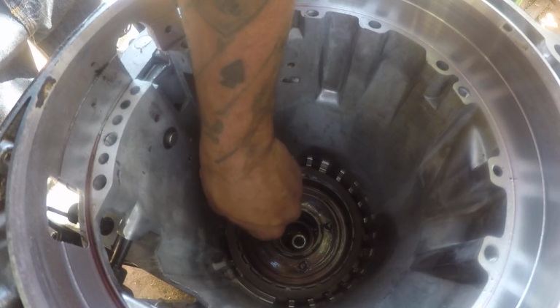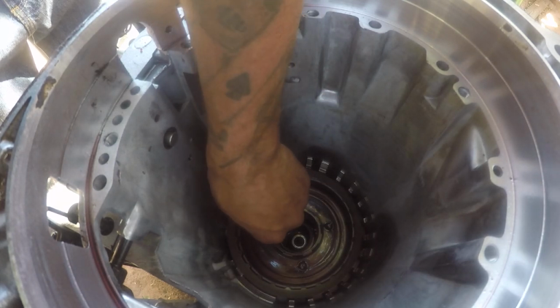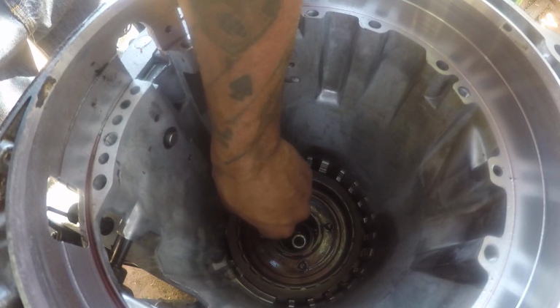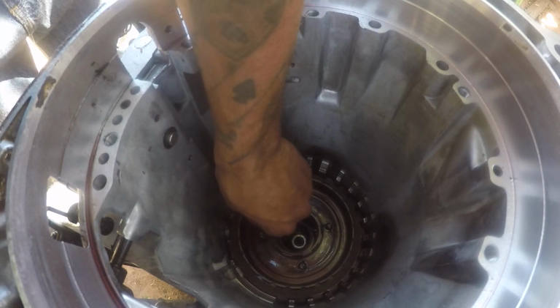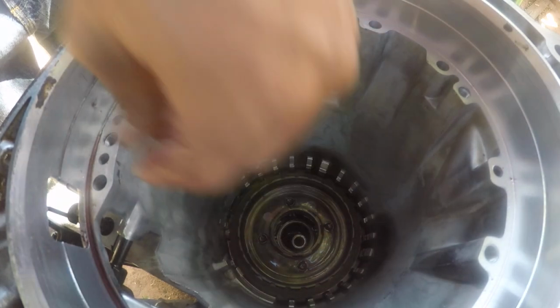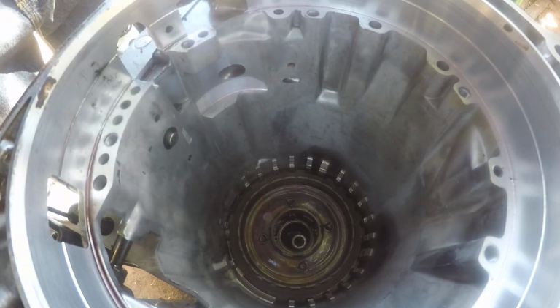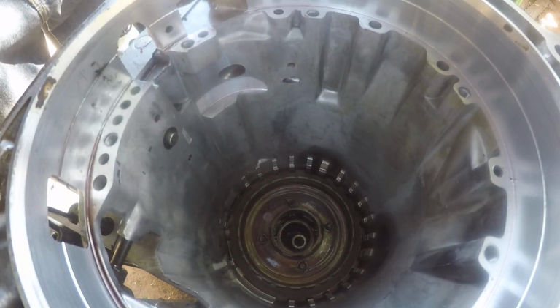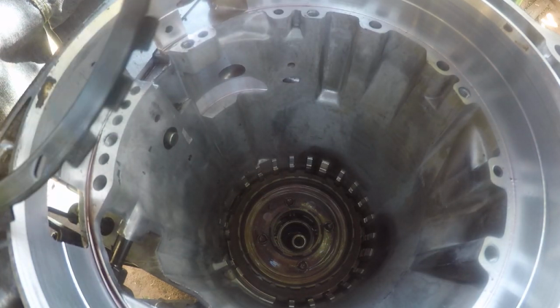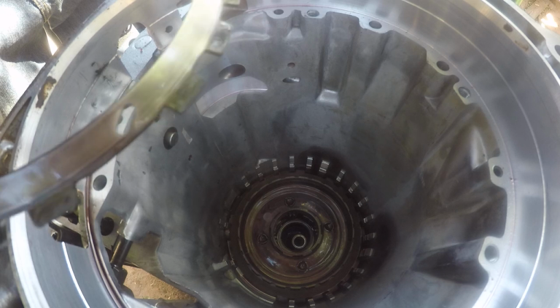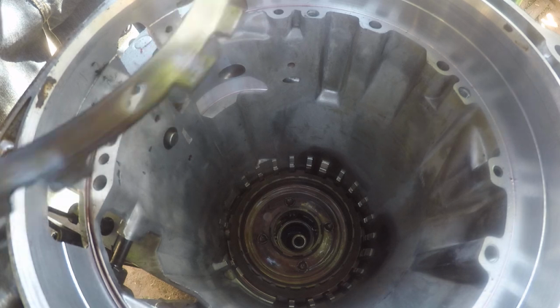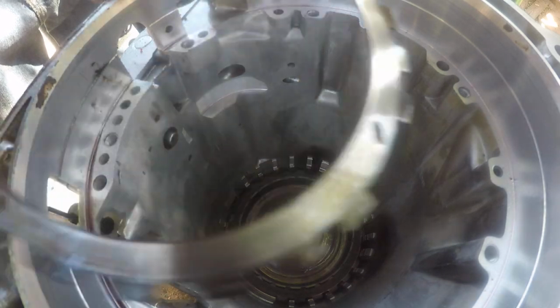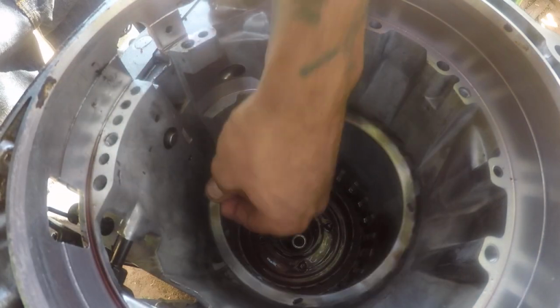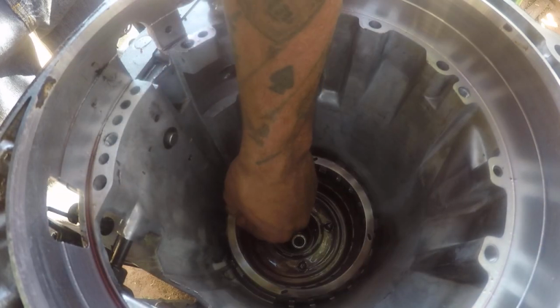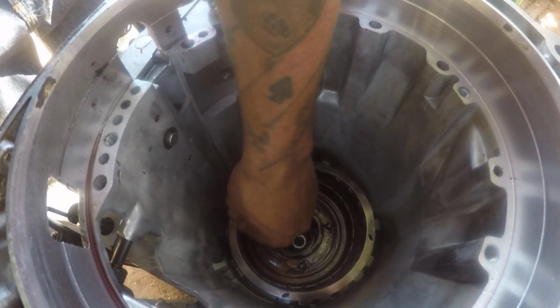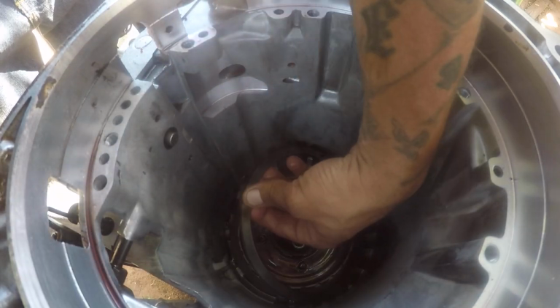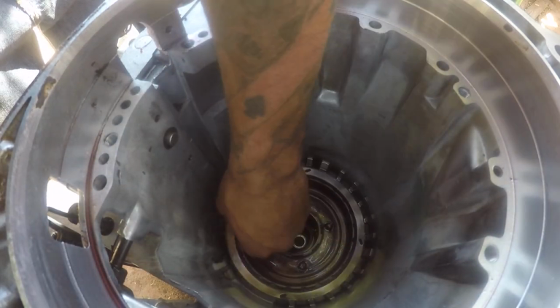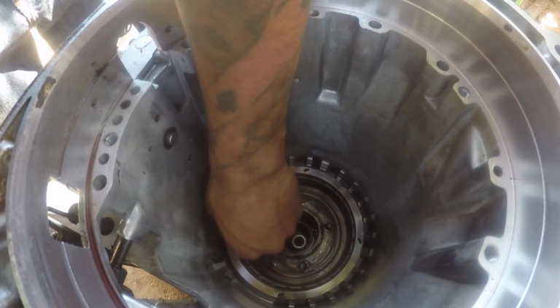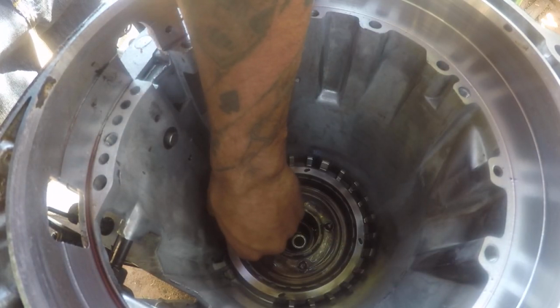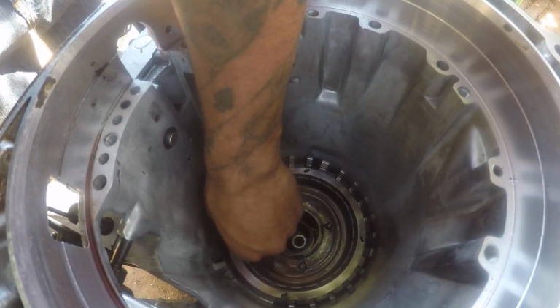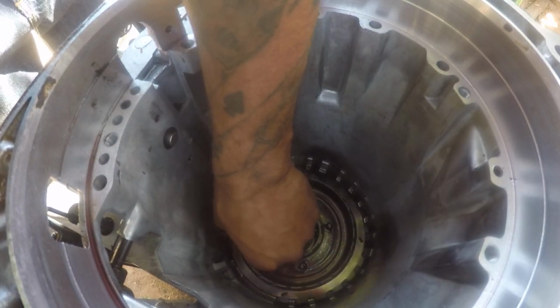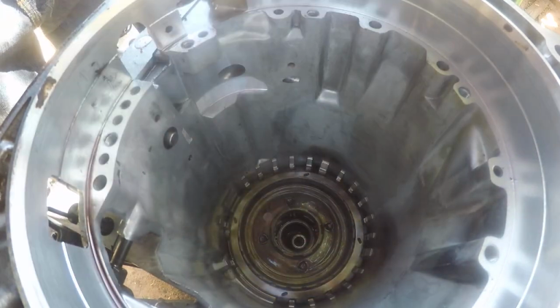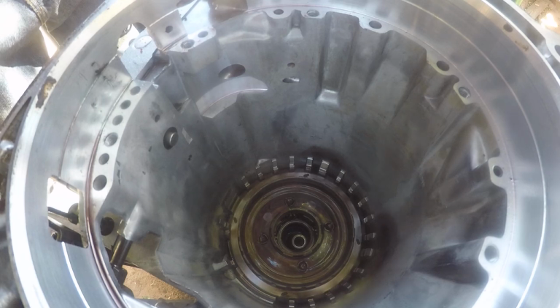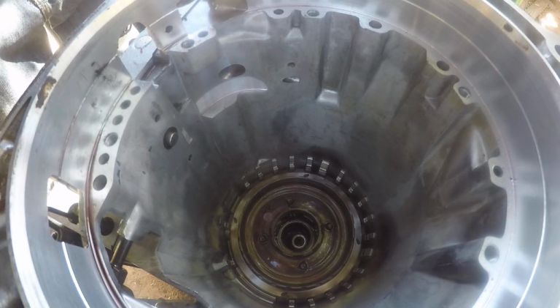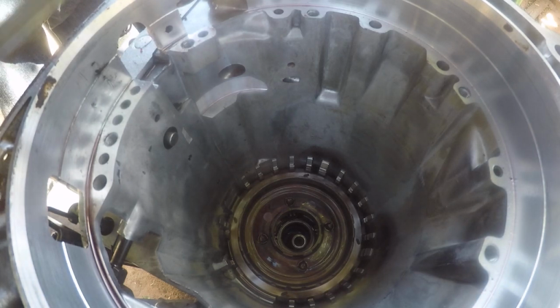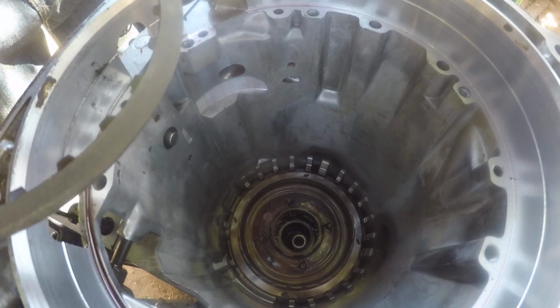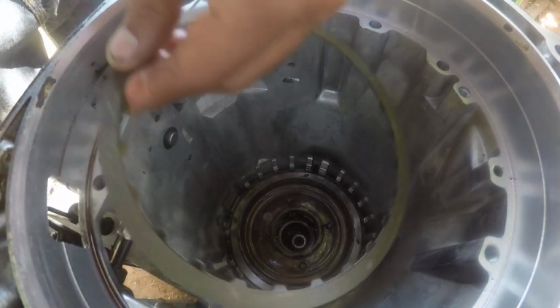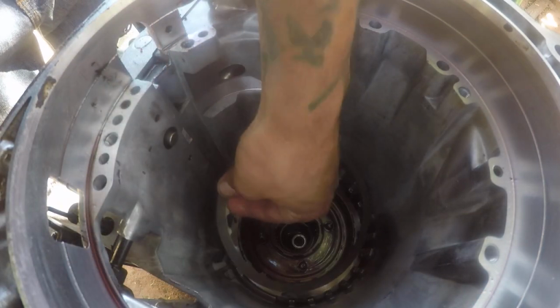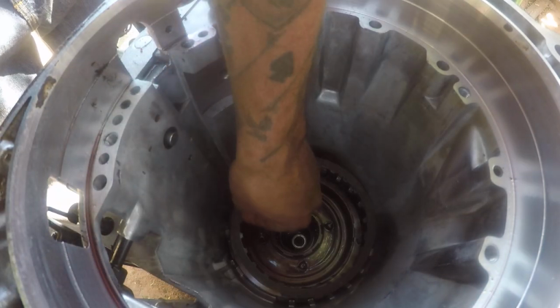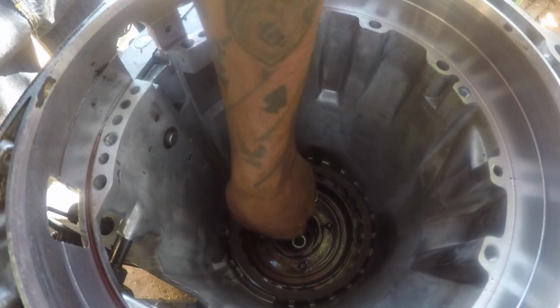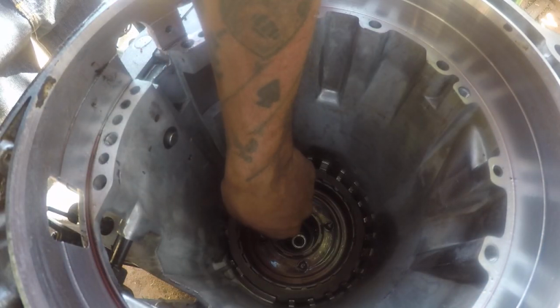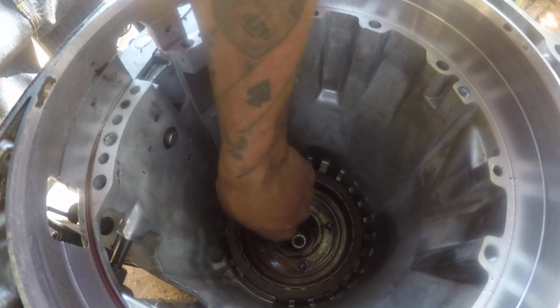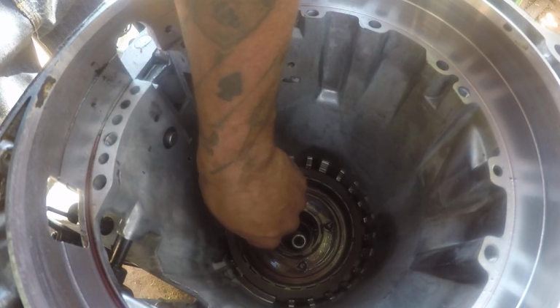Notice at the bottom it was a plate and washer — wave plate — and then clutch, steel, clutch, steel, clutch.